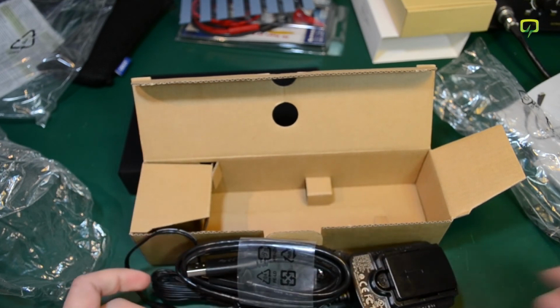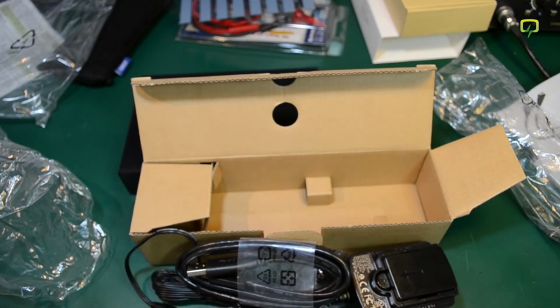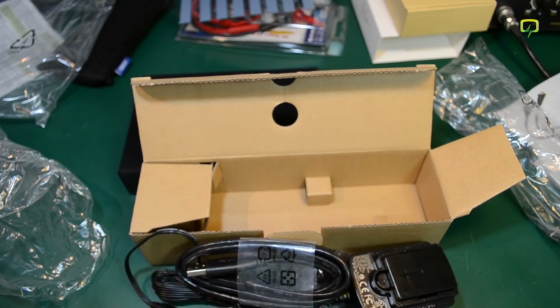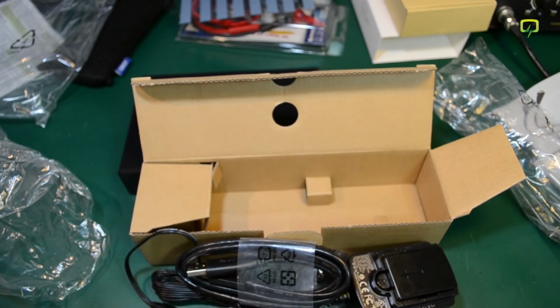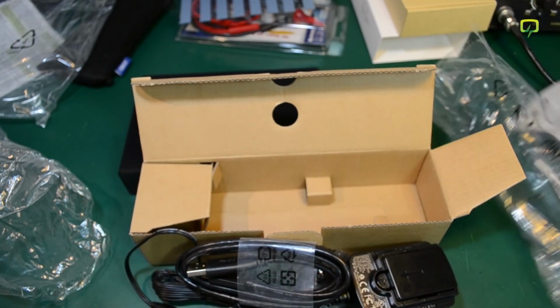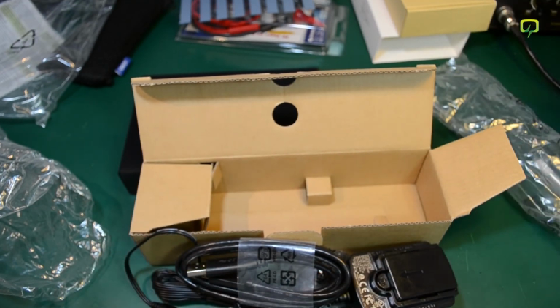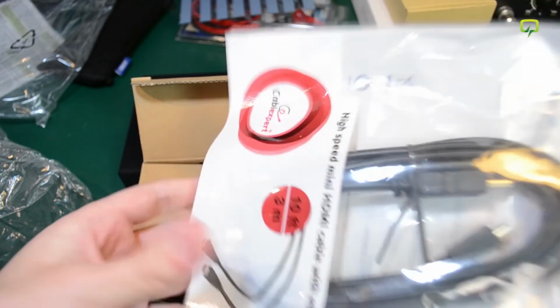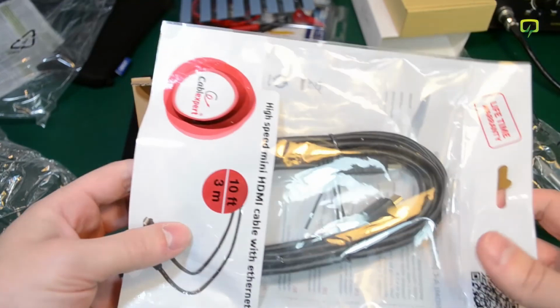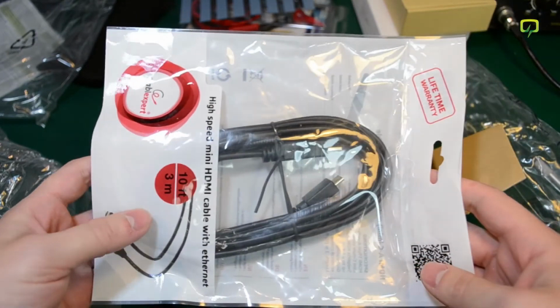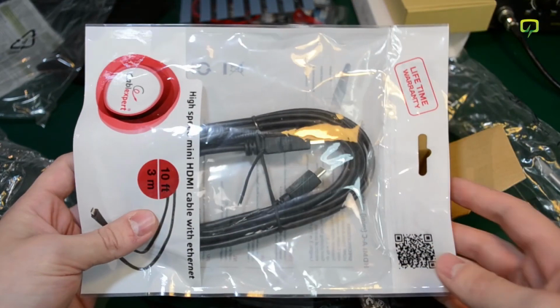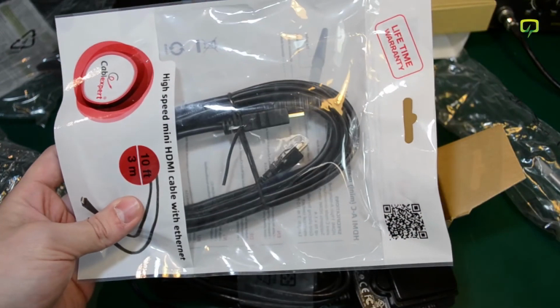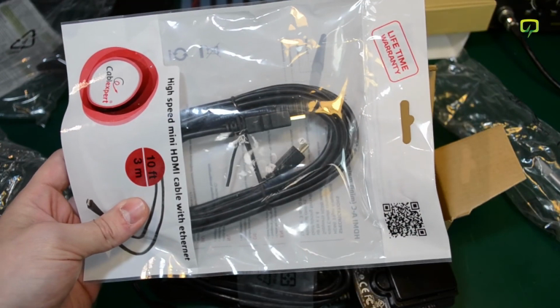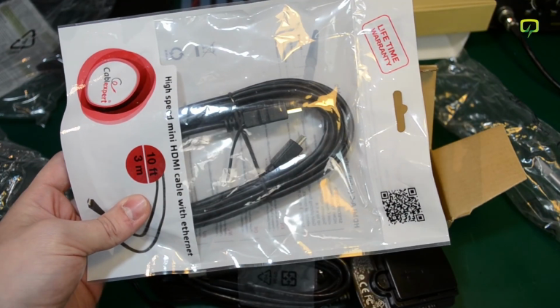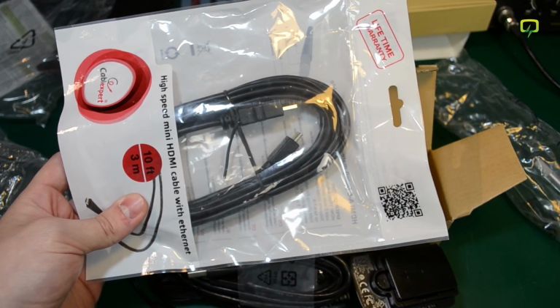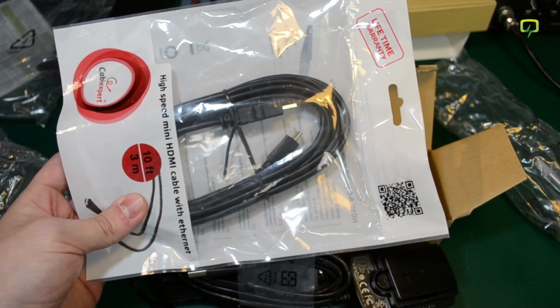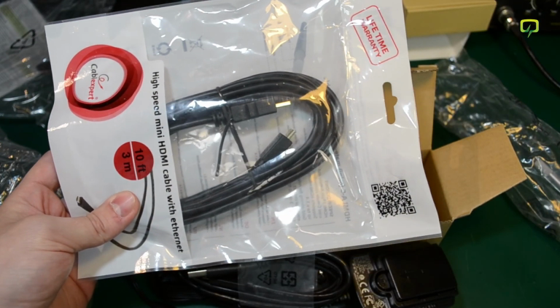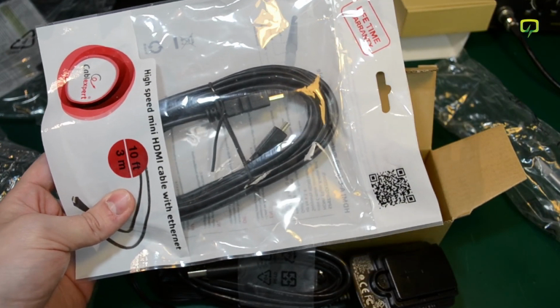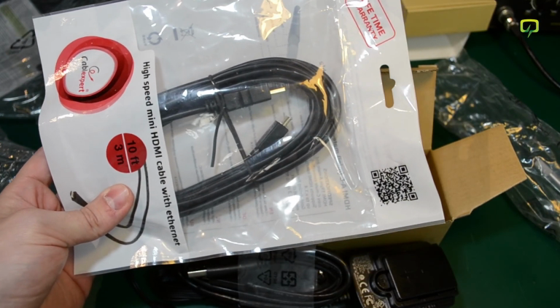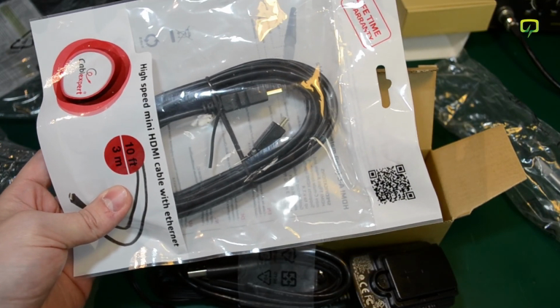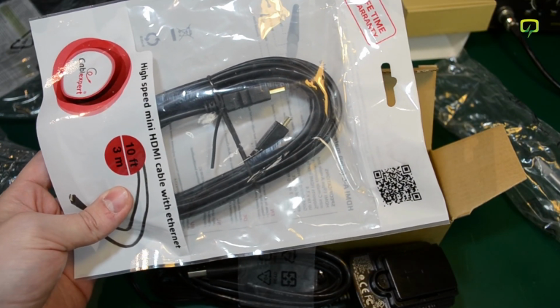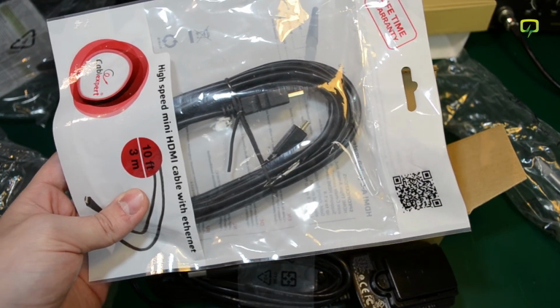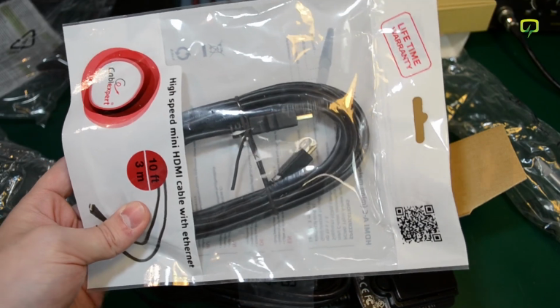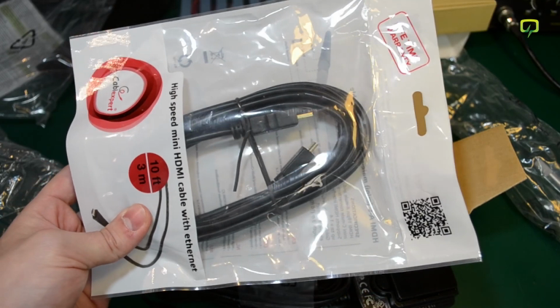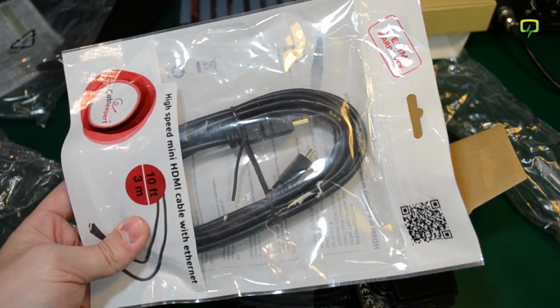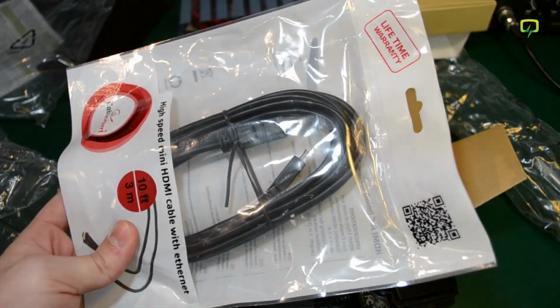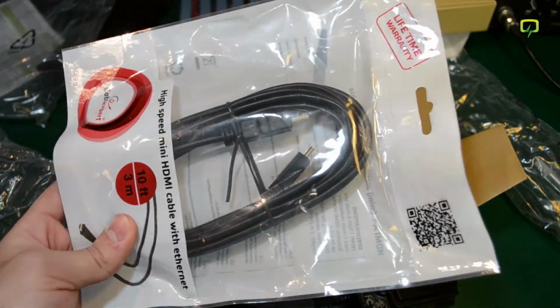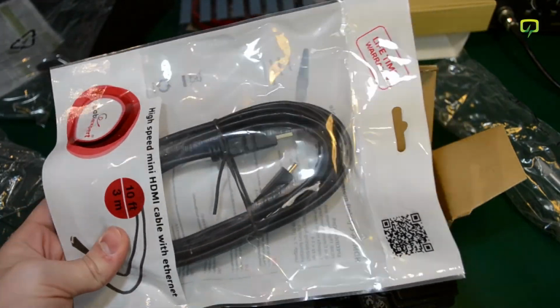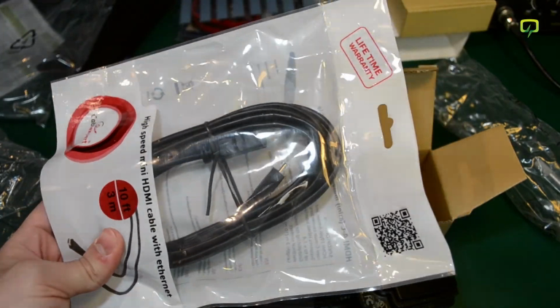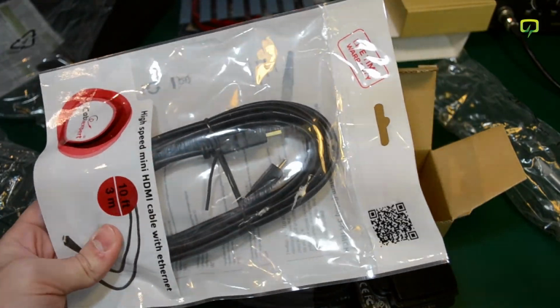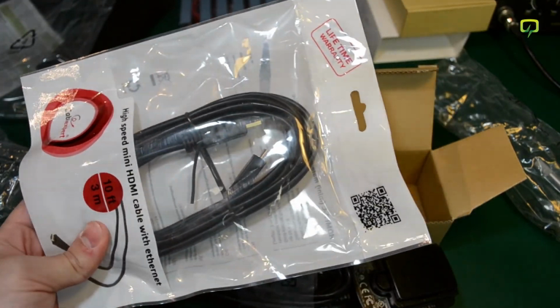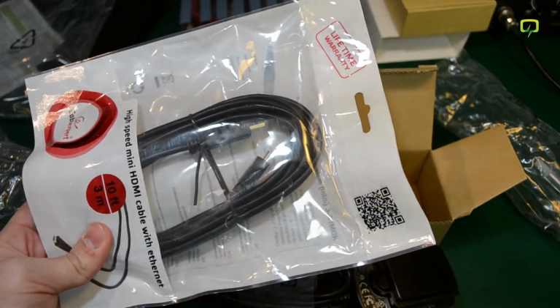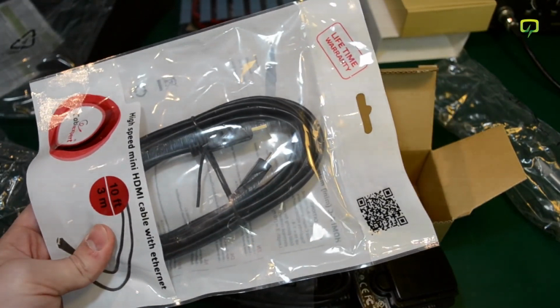Also in this order I got an HDMI cable, as I need an additional one for connecting to a TV. Really nothing else to be said about this — it's just a simple HDMI cable.